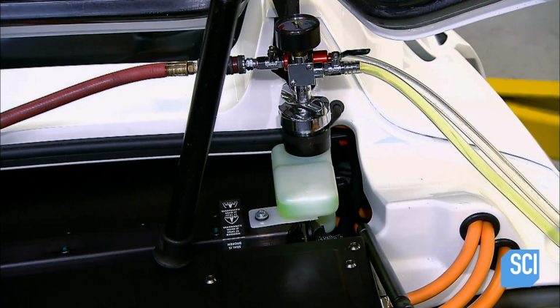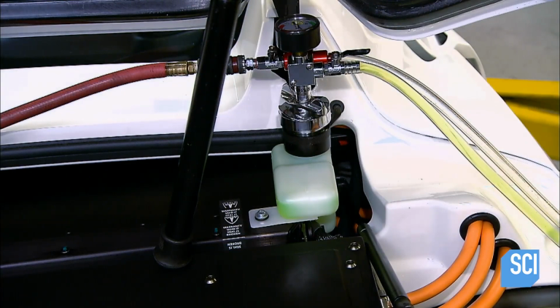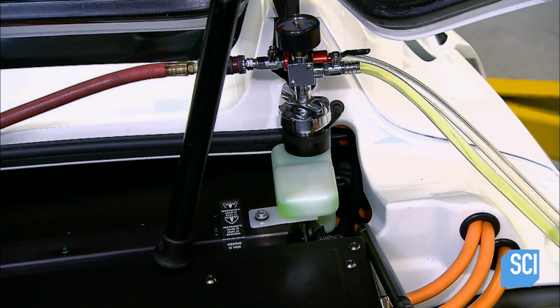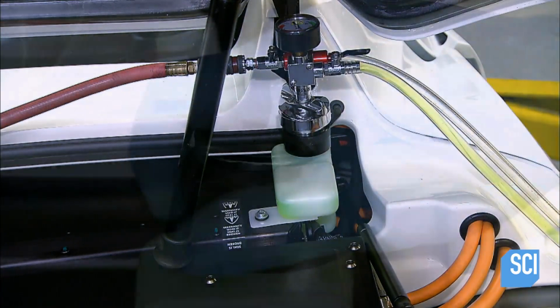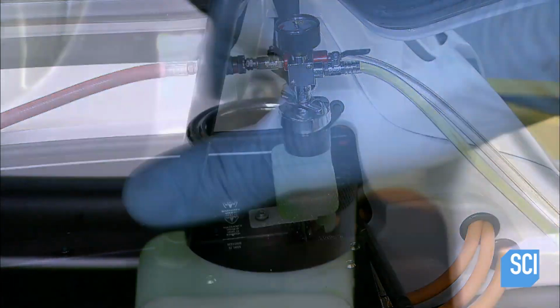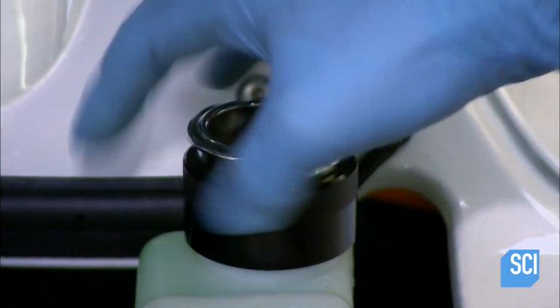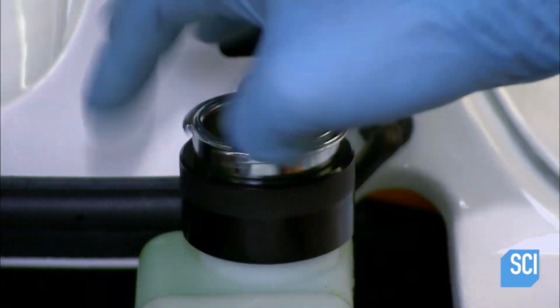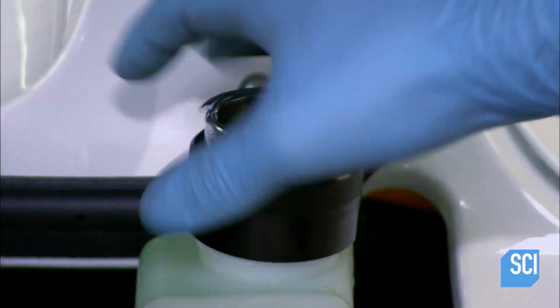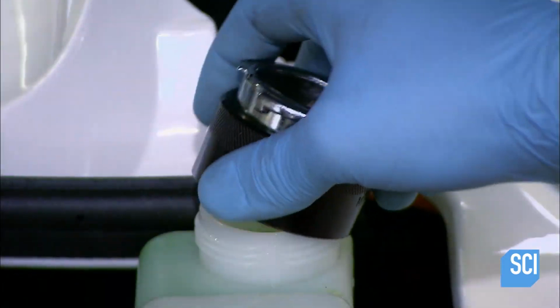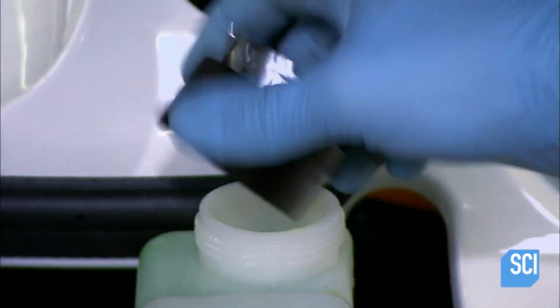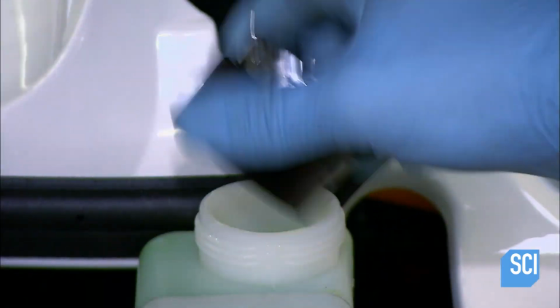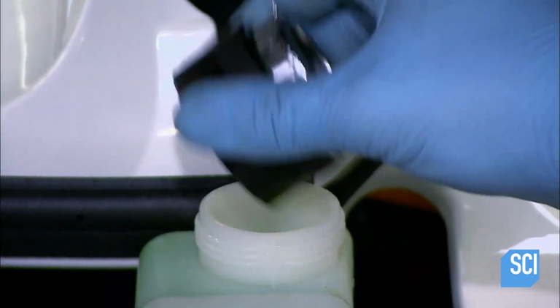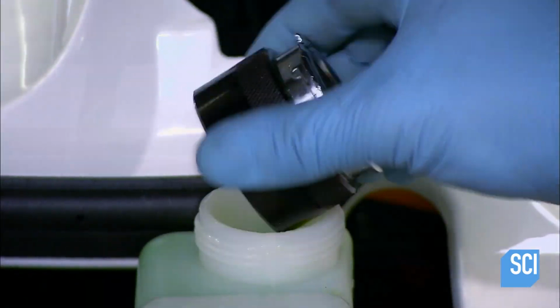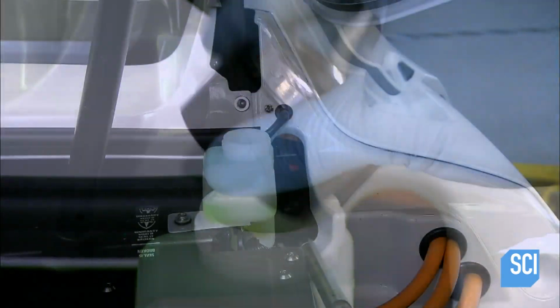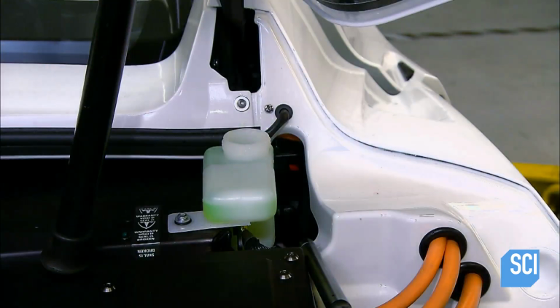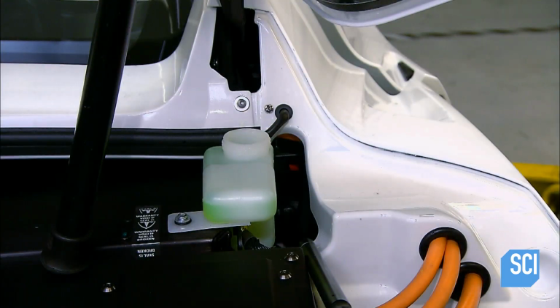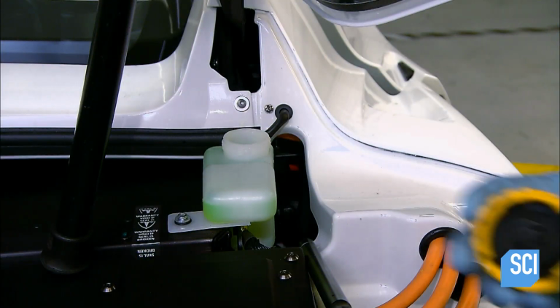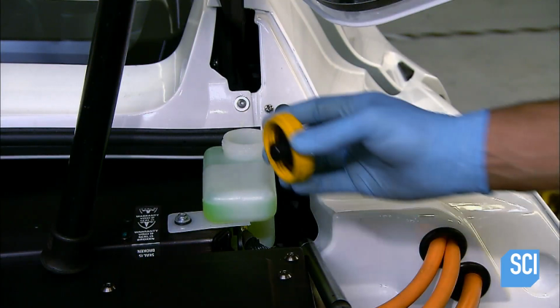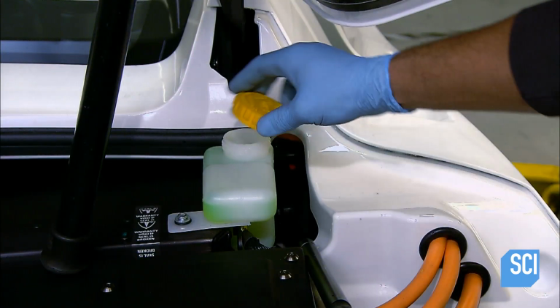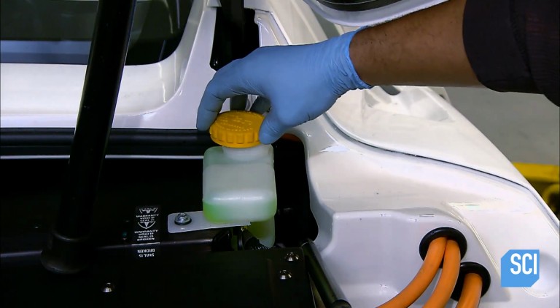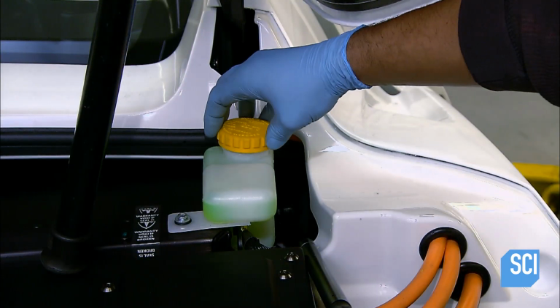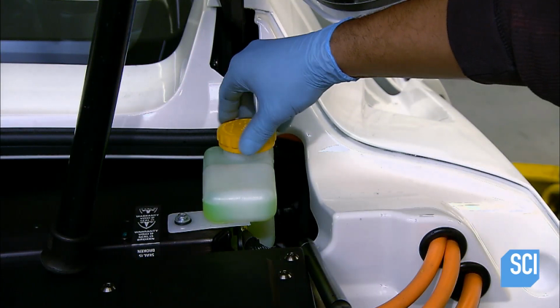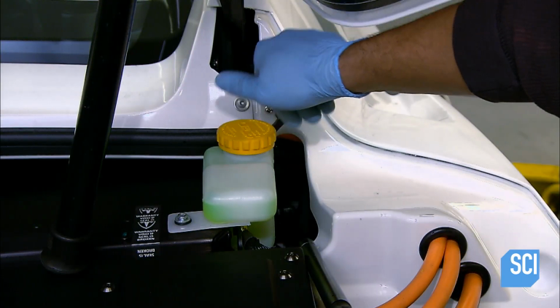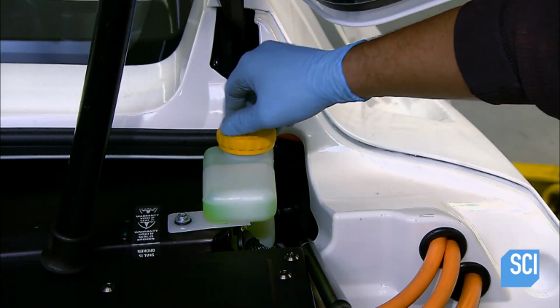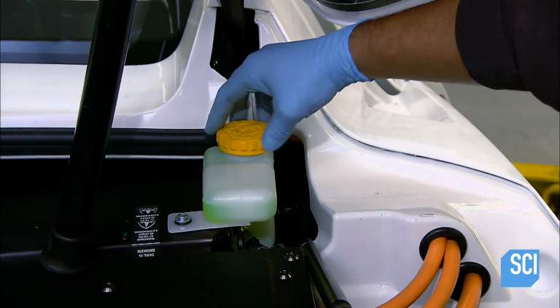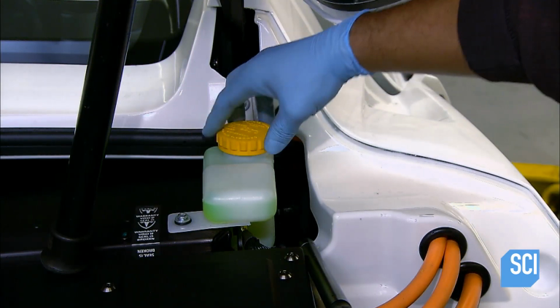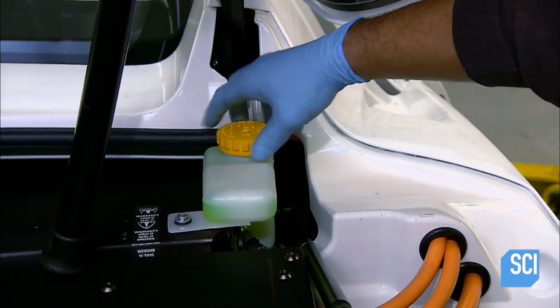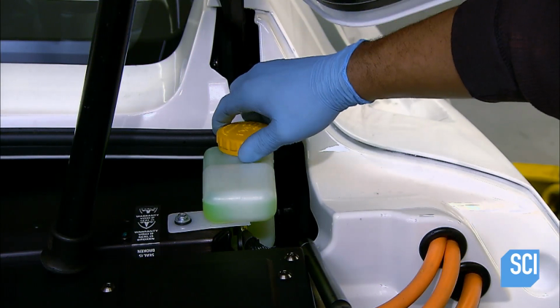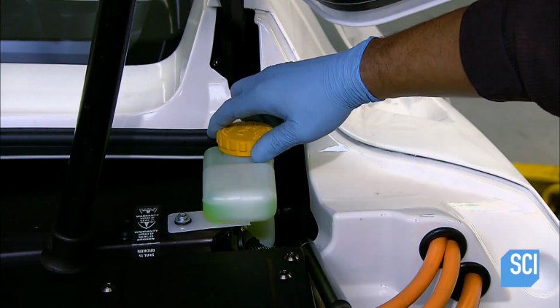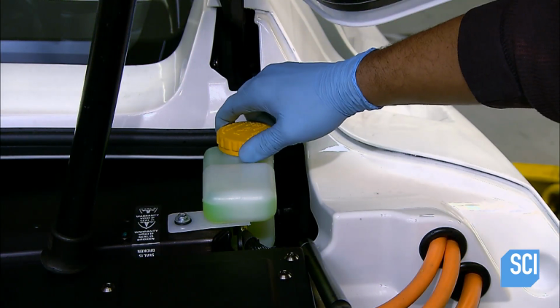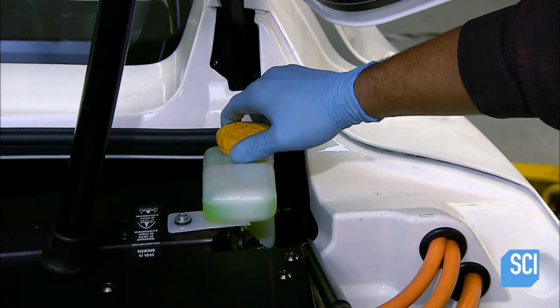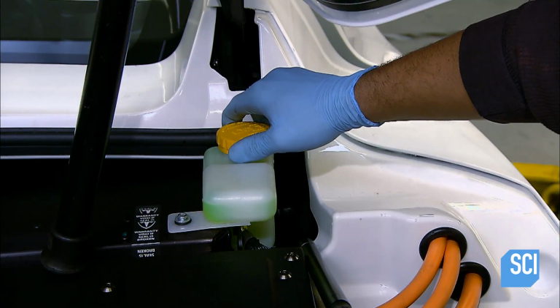With the vacuum system, they drain air from the battery and pump in liquid coolant. Coolant continuously flows through the battery to maintain an even temperature throughout.